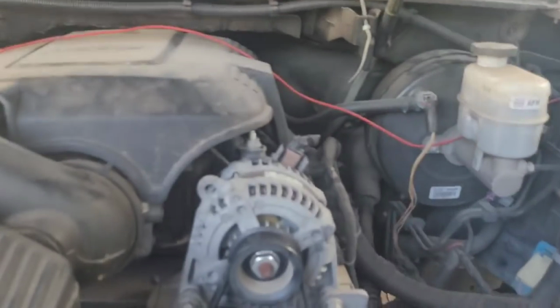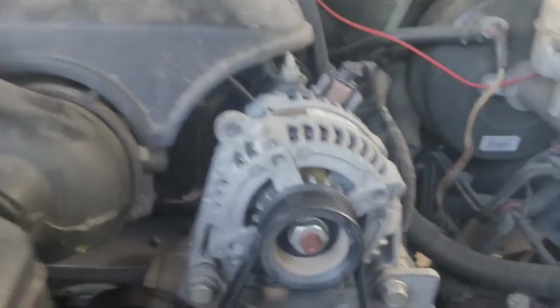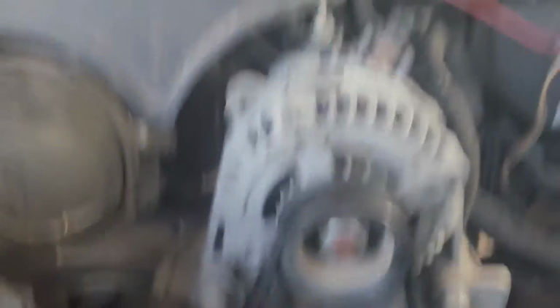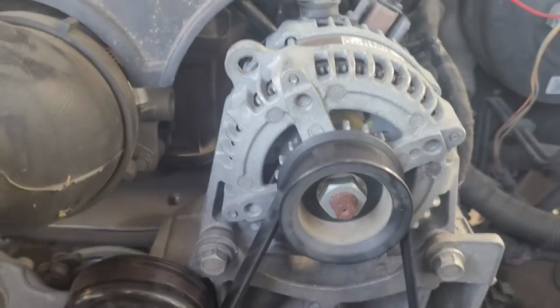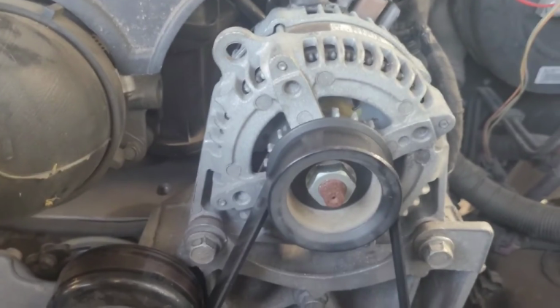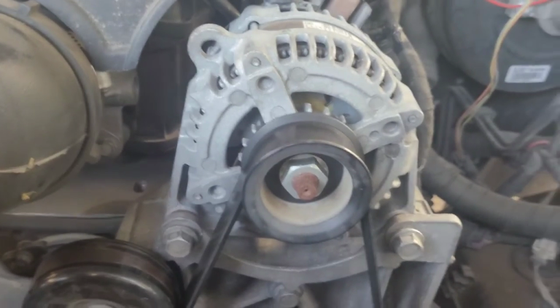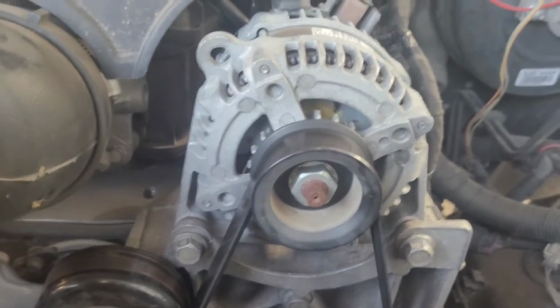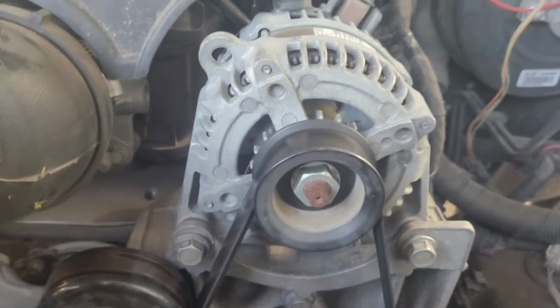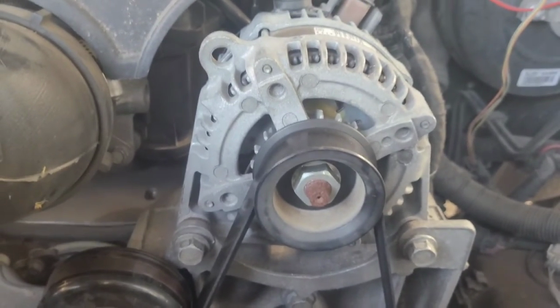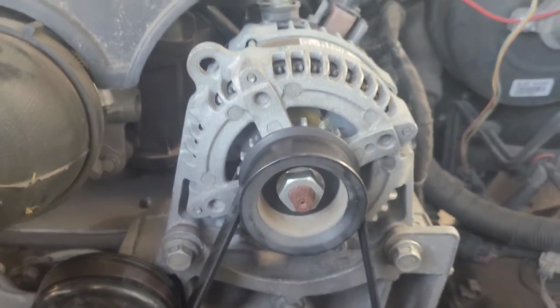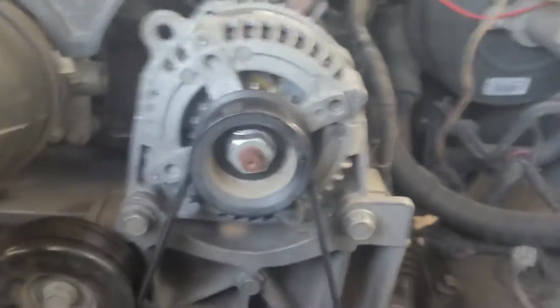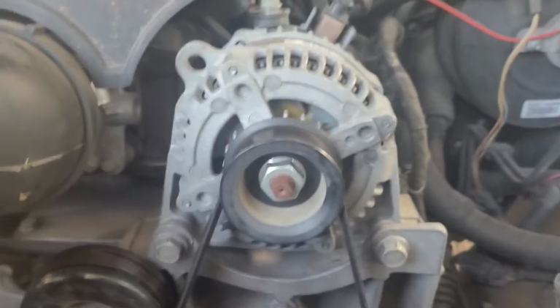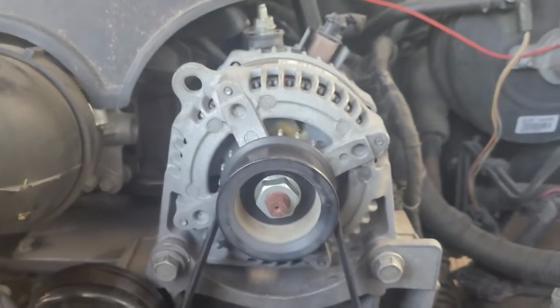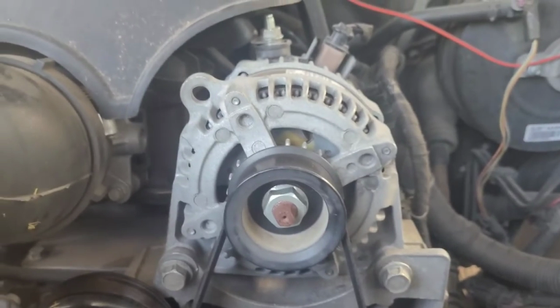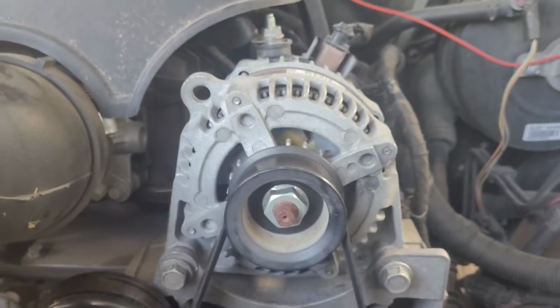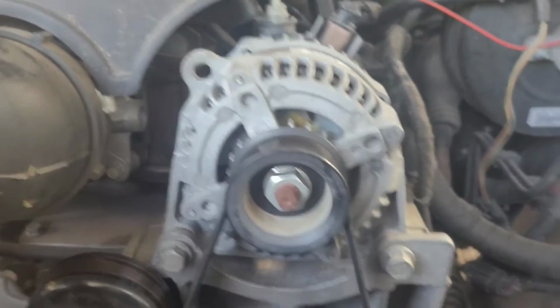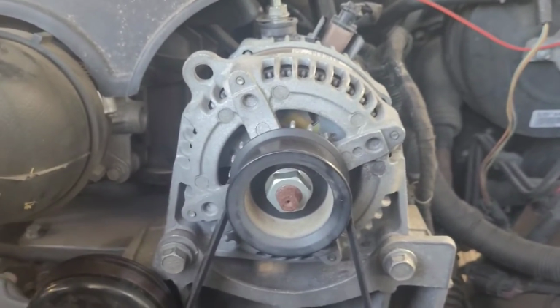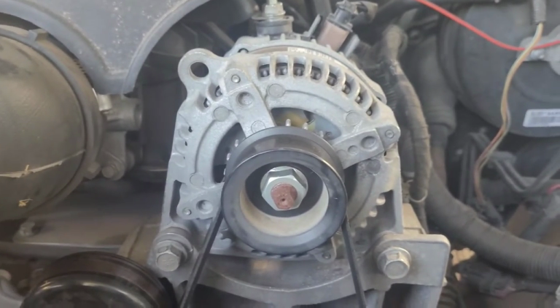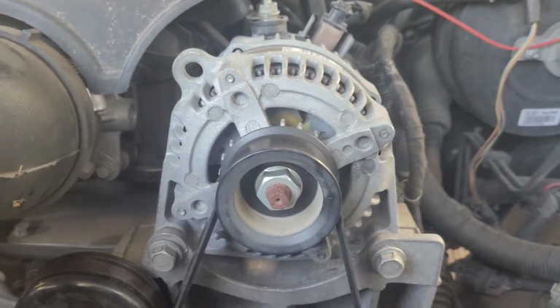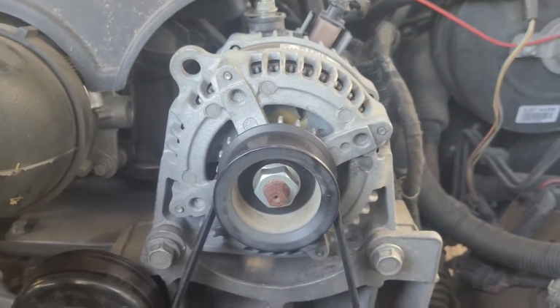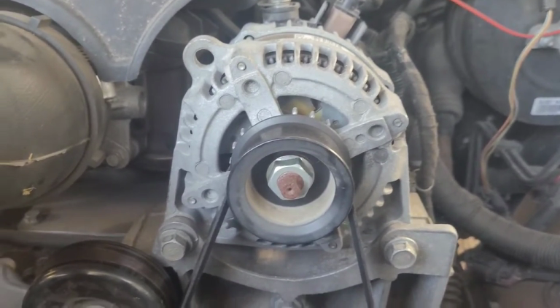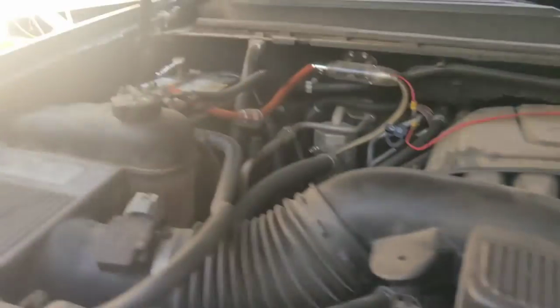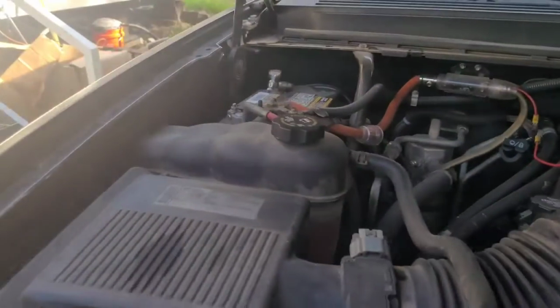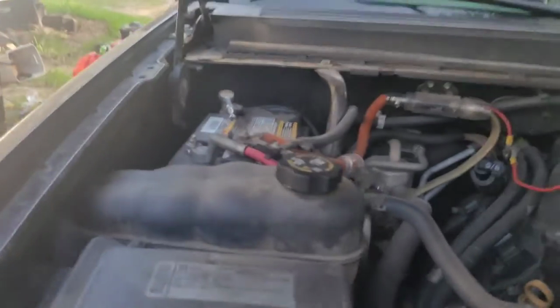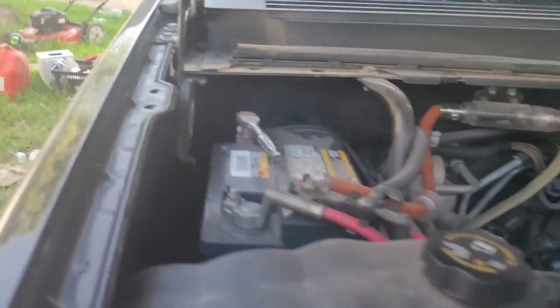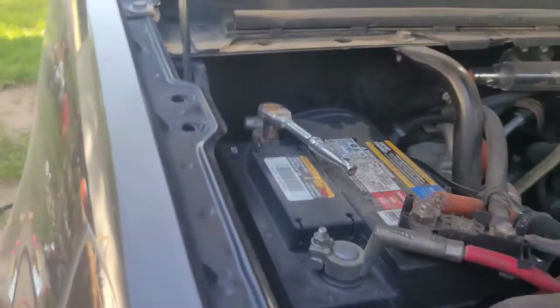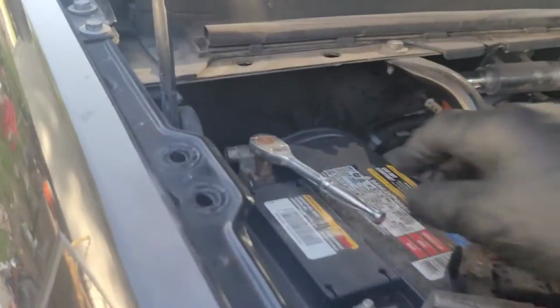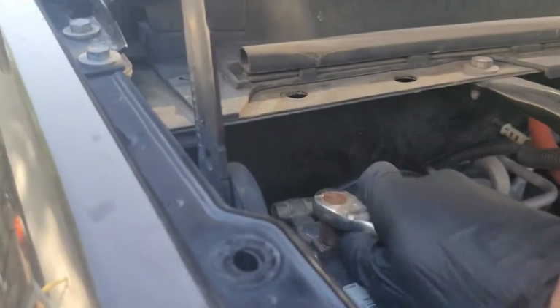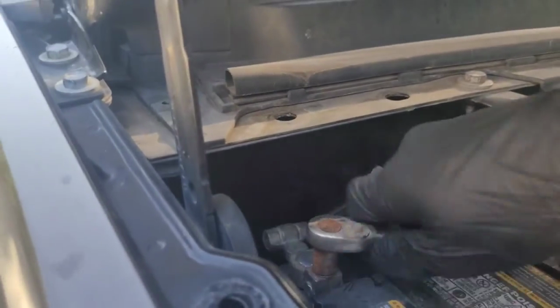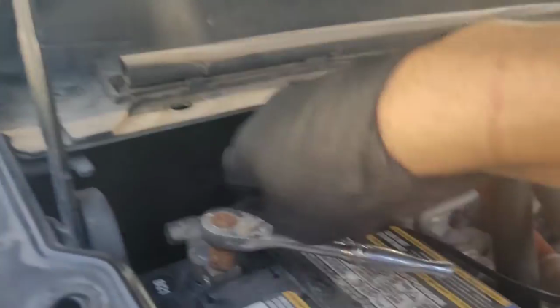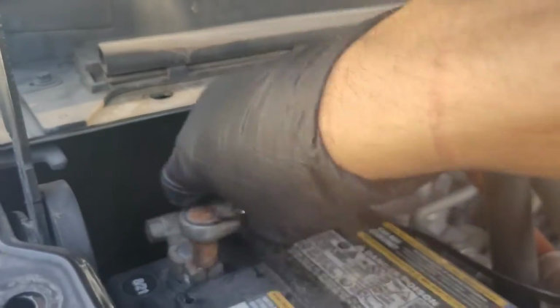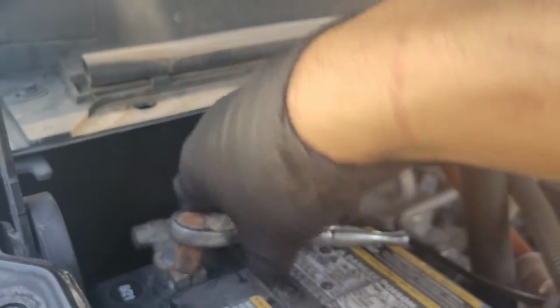Real quick — make sure that you have your alternator properly diagnosed and you know that you actually need an alternator. So start by loosening your battery terminal, negative side.